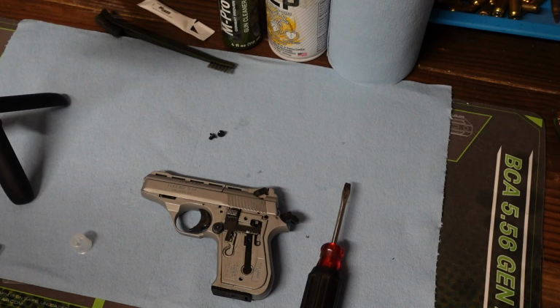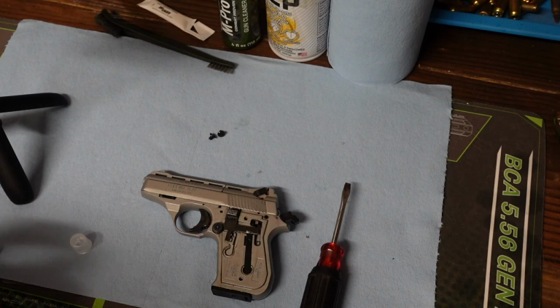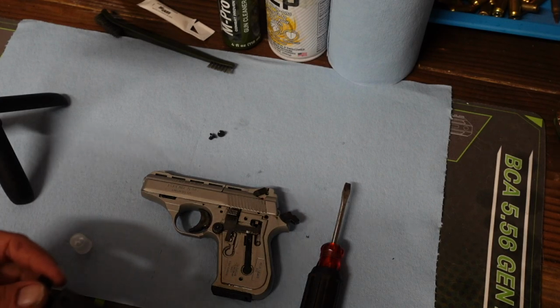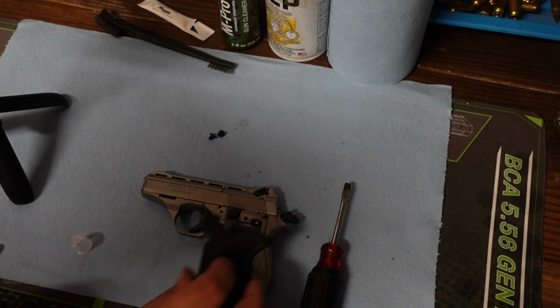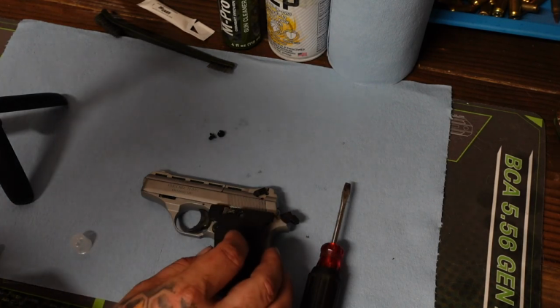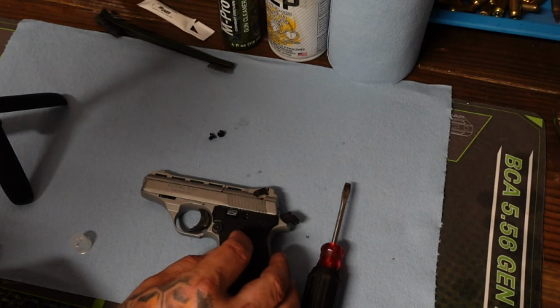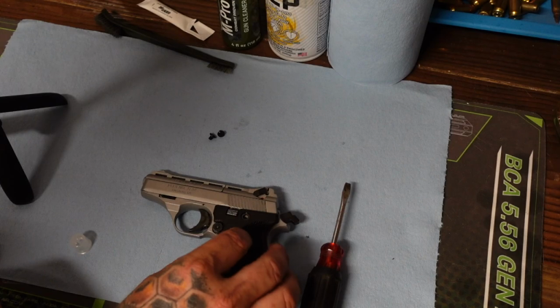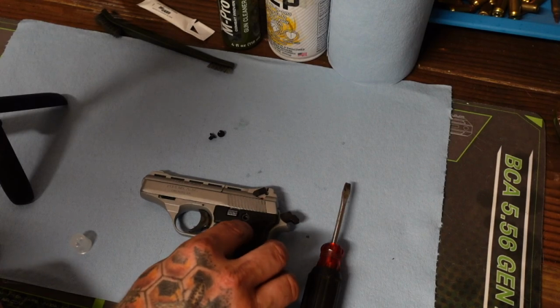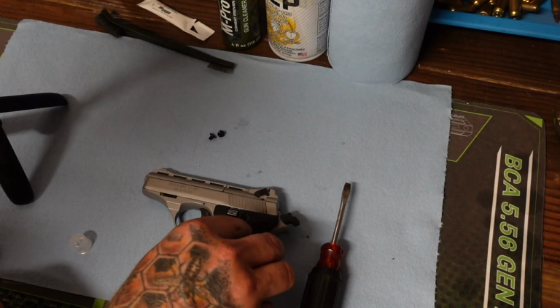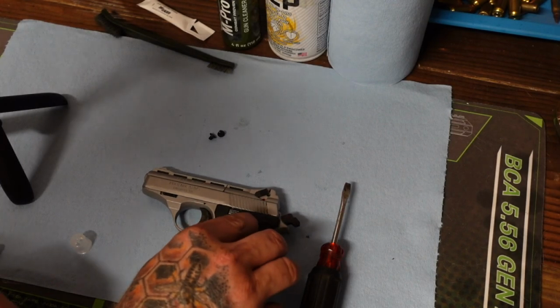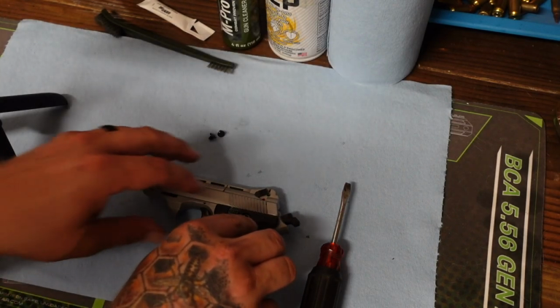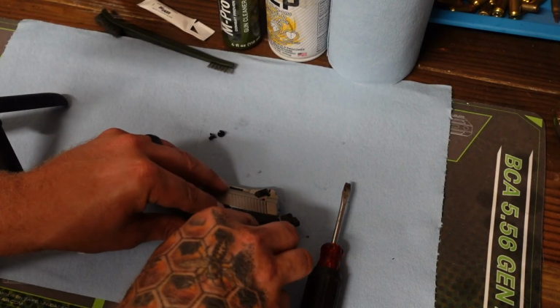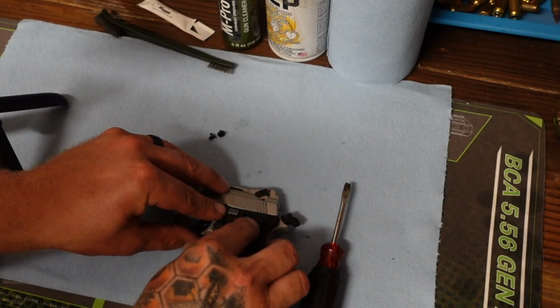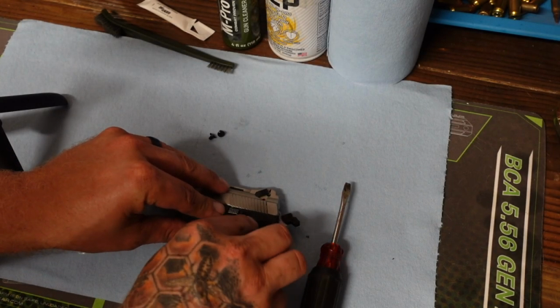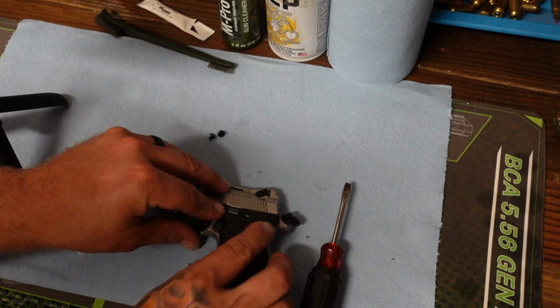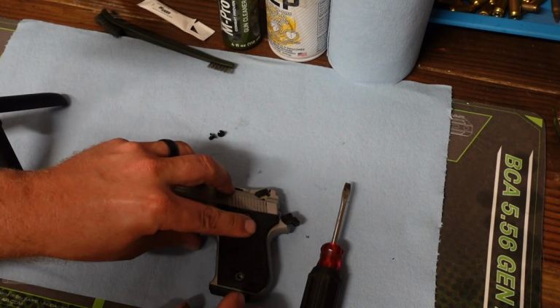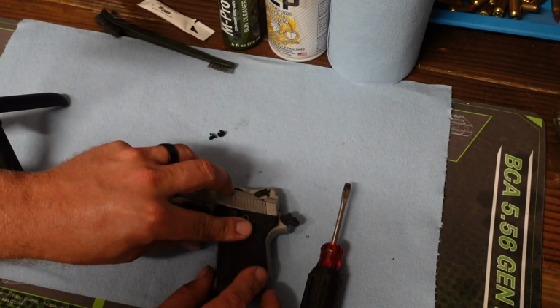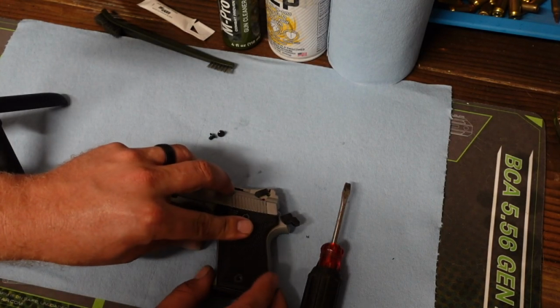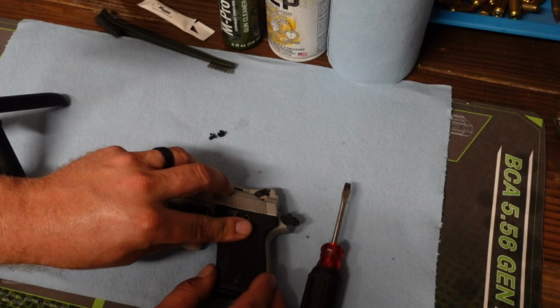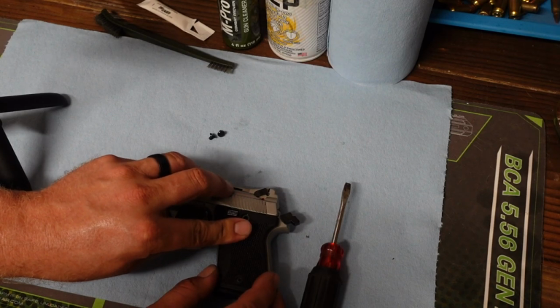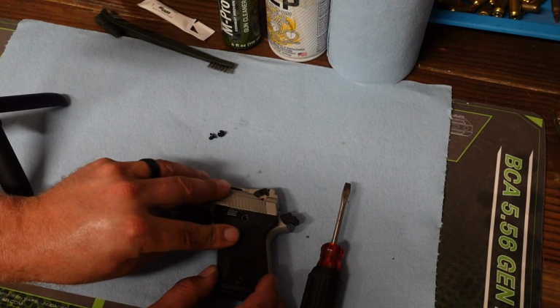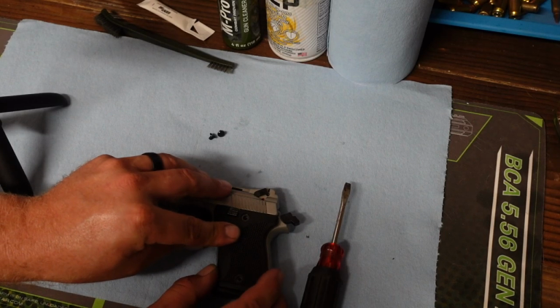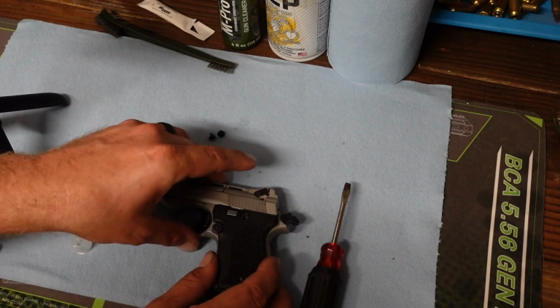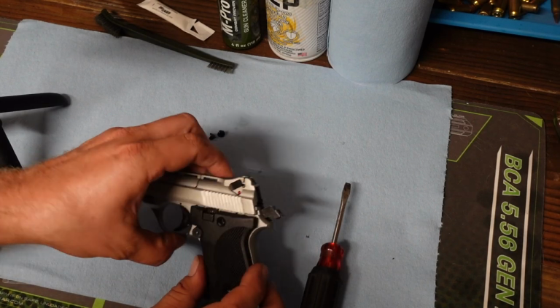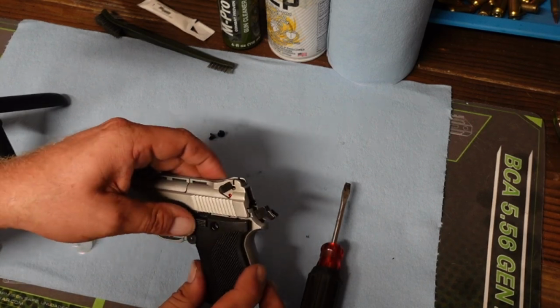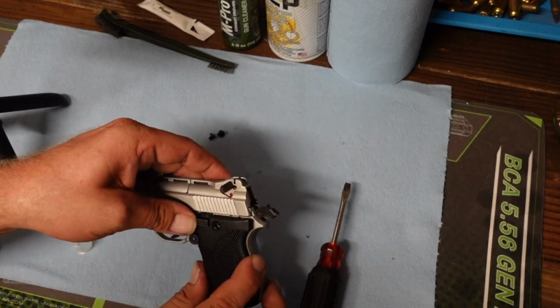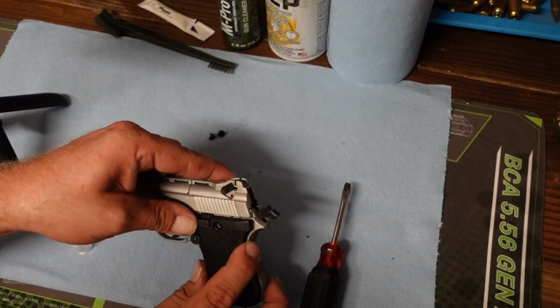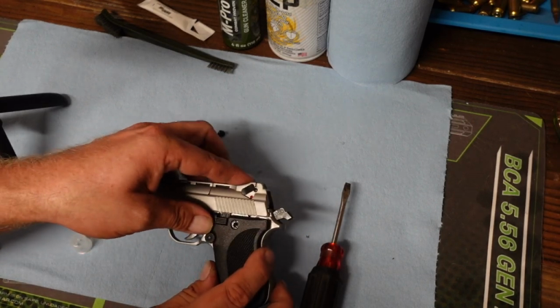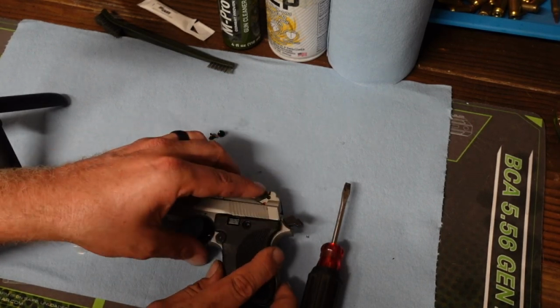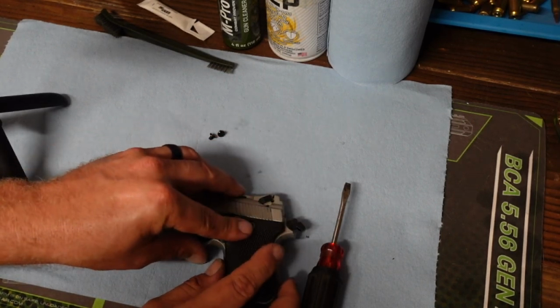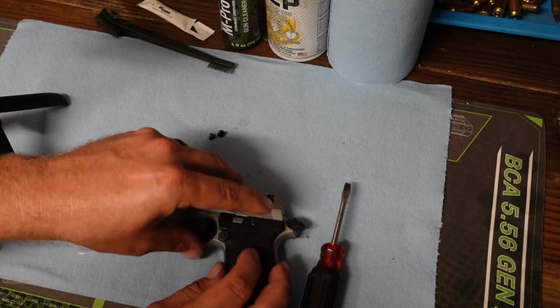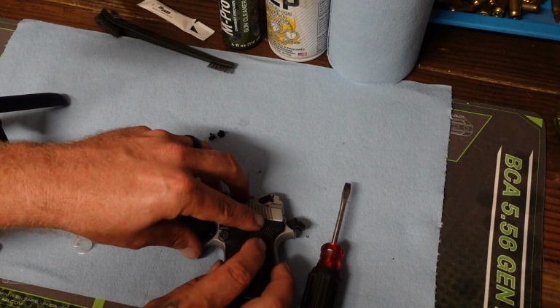And I can't emphasize enough — always make sure that your firearm, any firearm that you are trying to work on or repair, is always unloaded and chamber checked. That way you're safe.